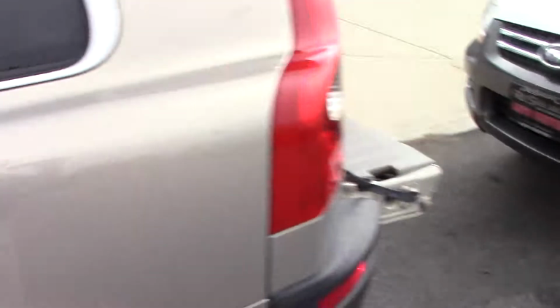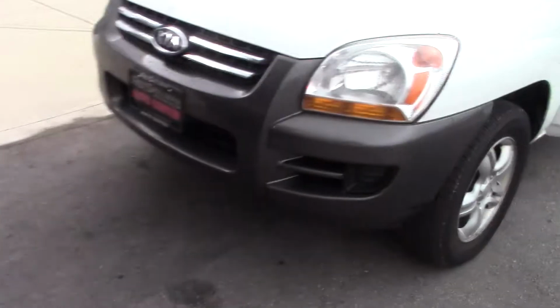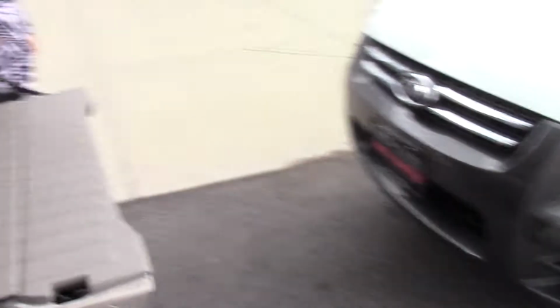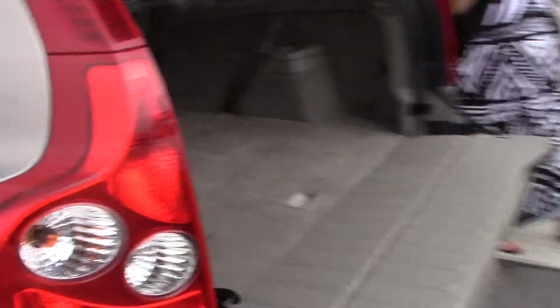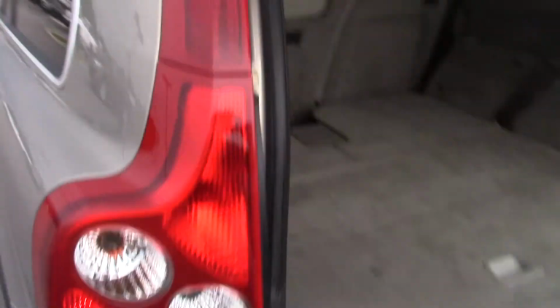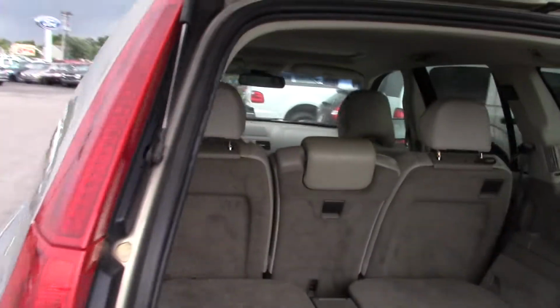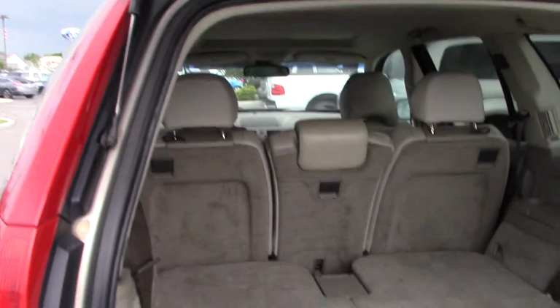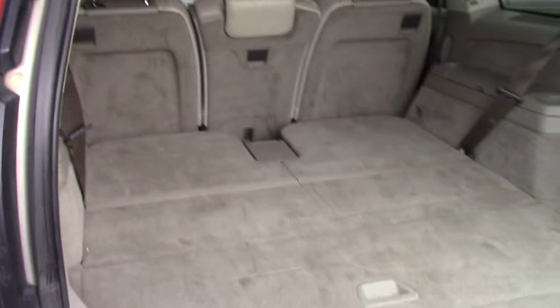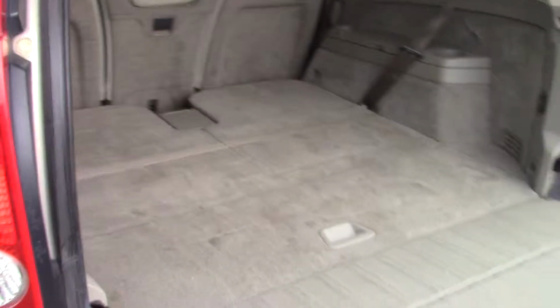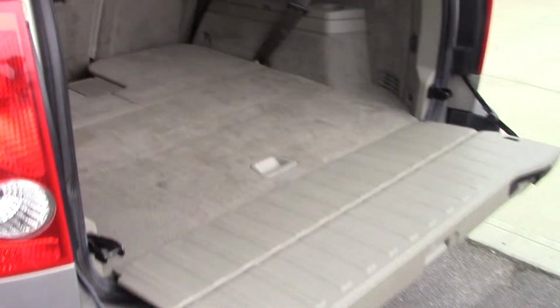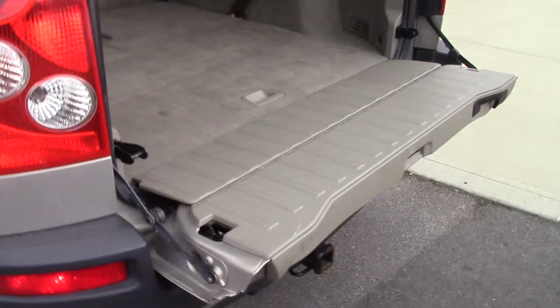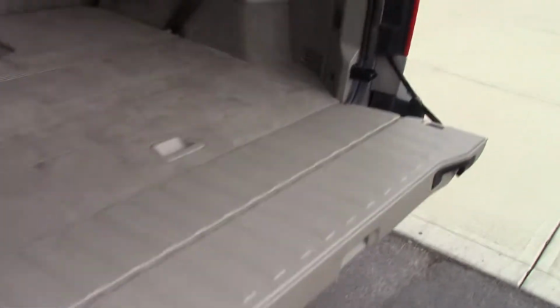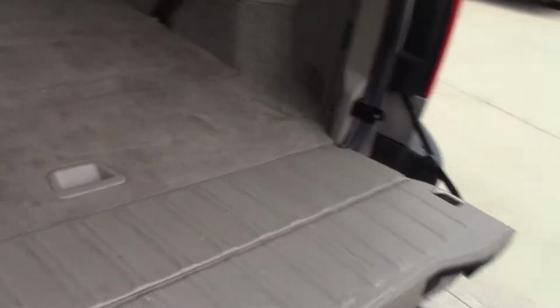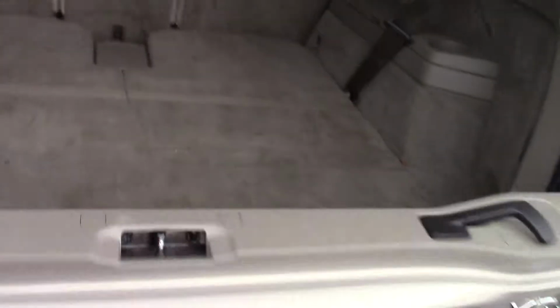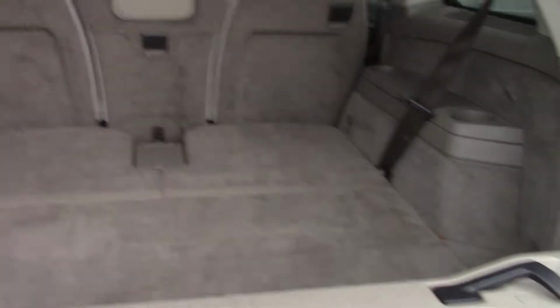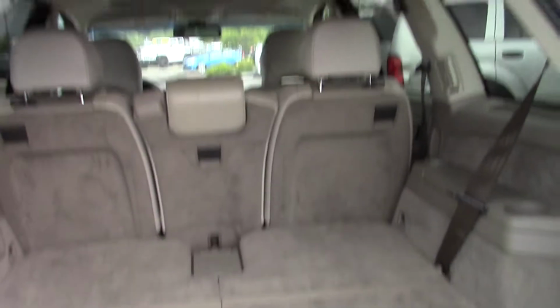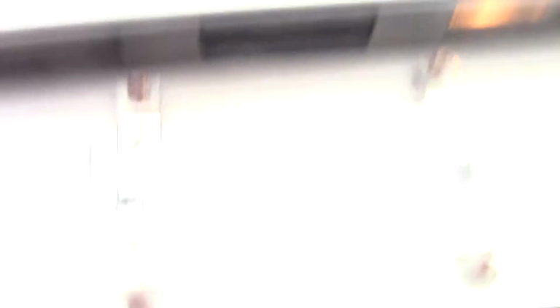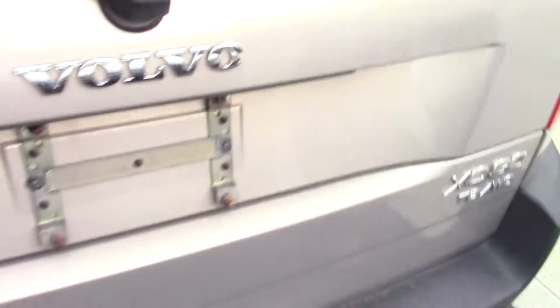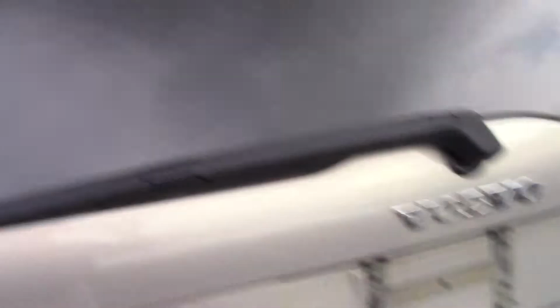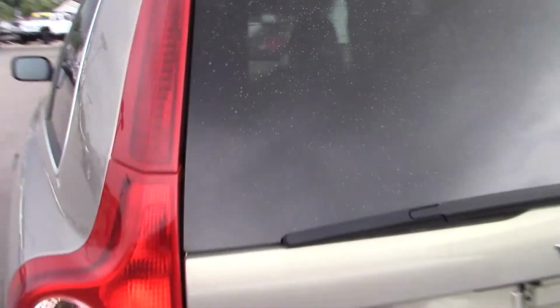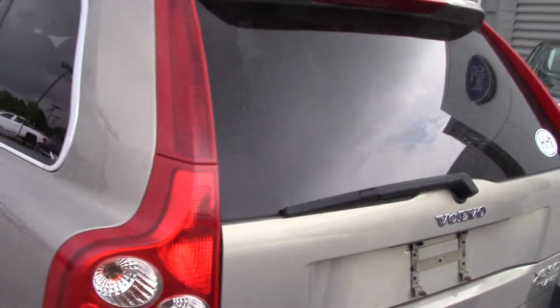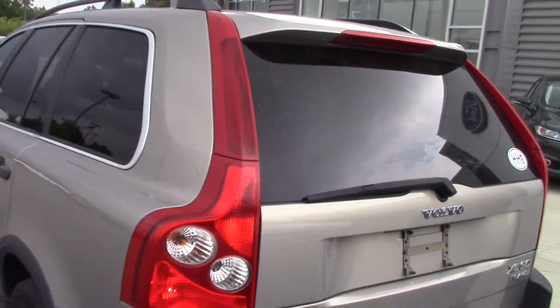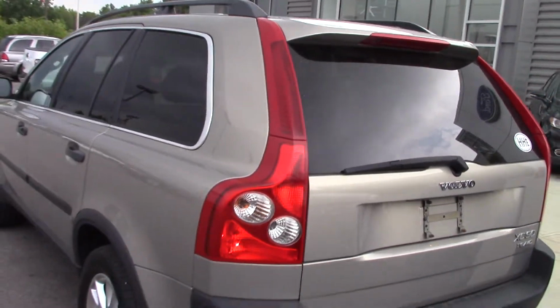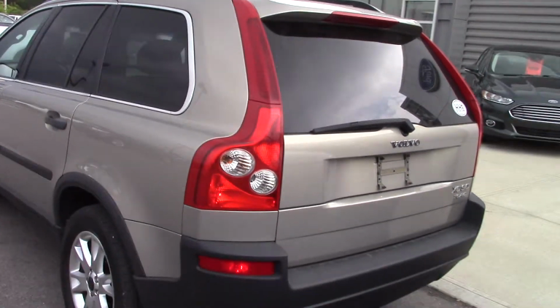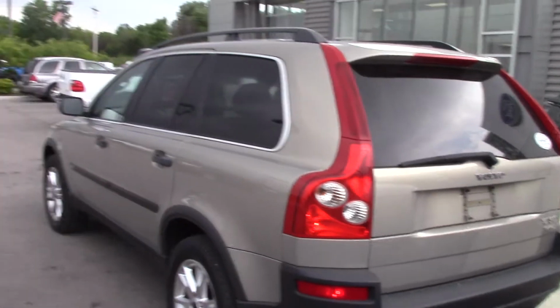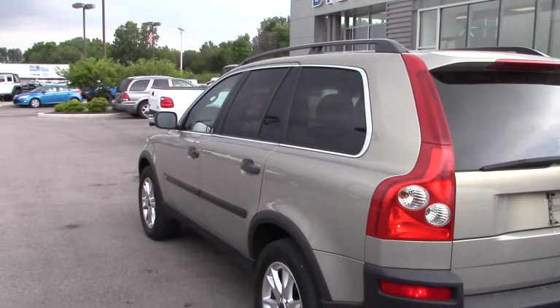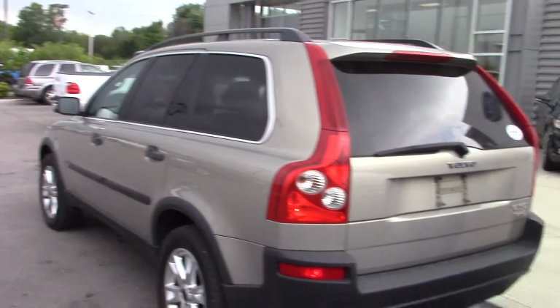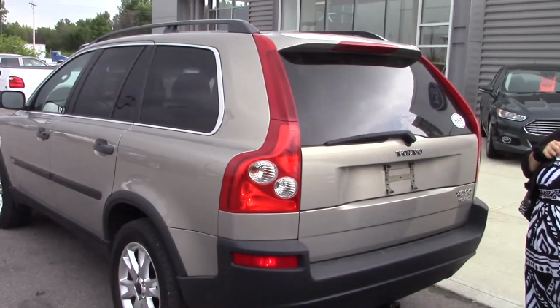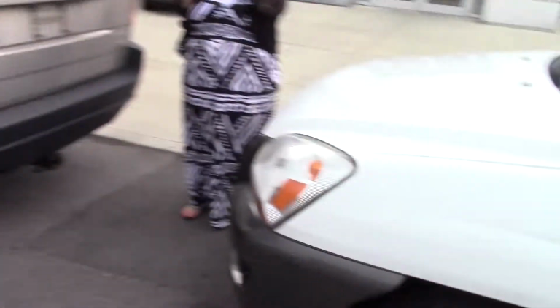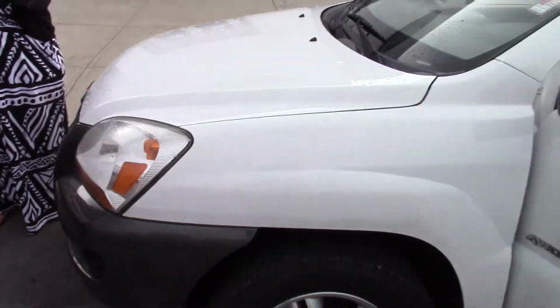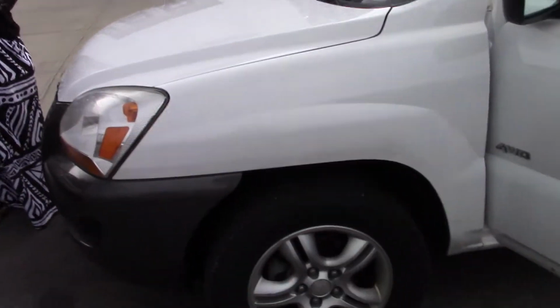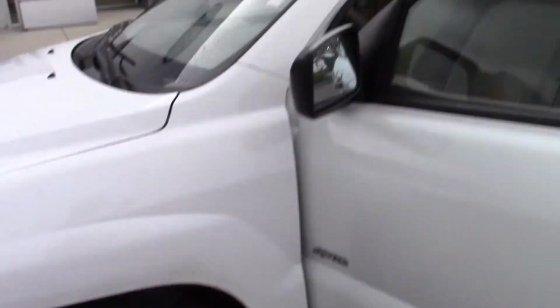Neither one of these have been cleaned up yet — they just came in. So I wanted to give you a shot at looking at them. Your mom thought this one might look more like a mom car for you, so I wanted to do a video on it.